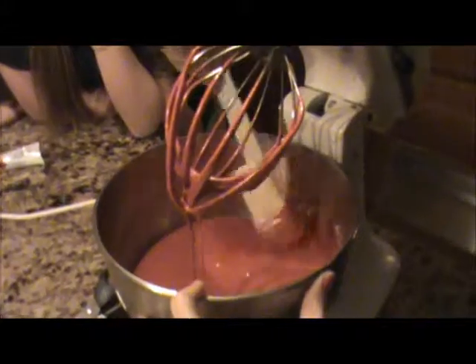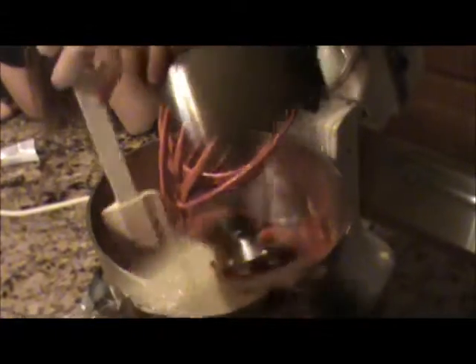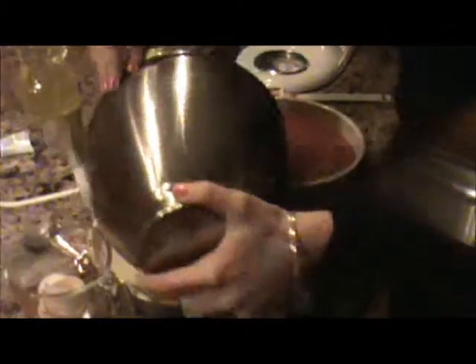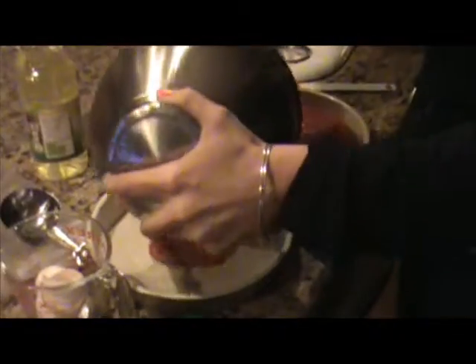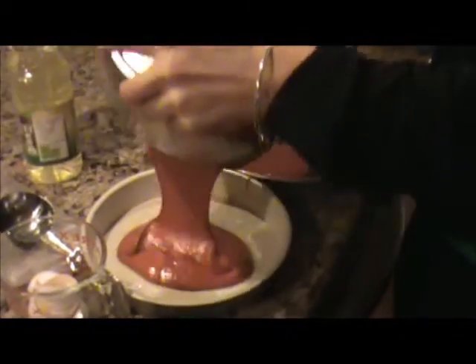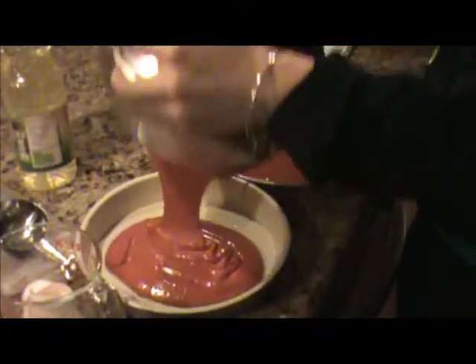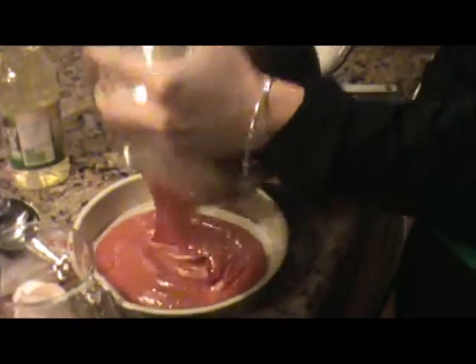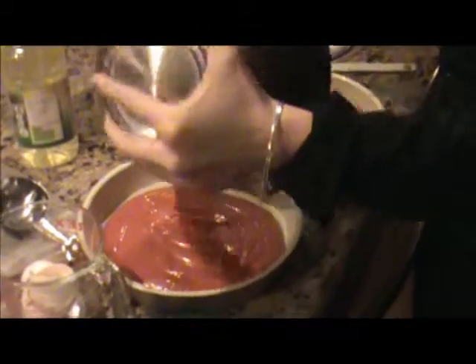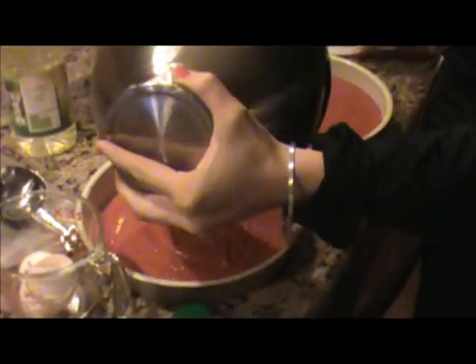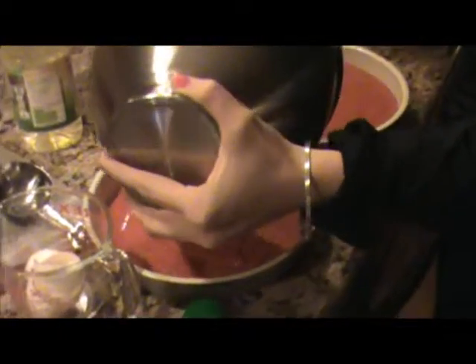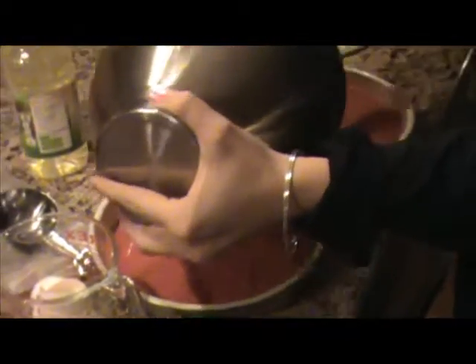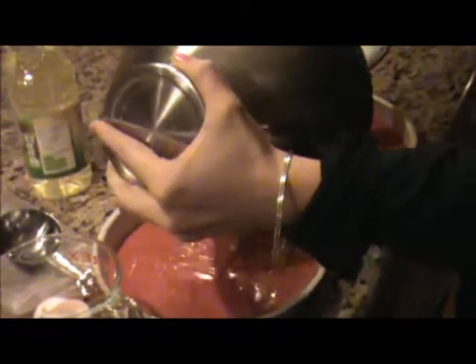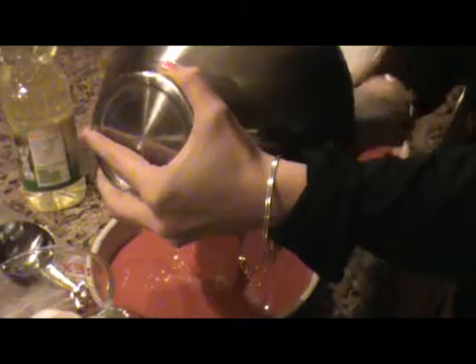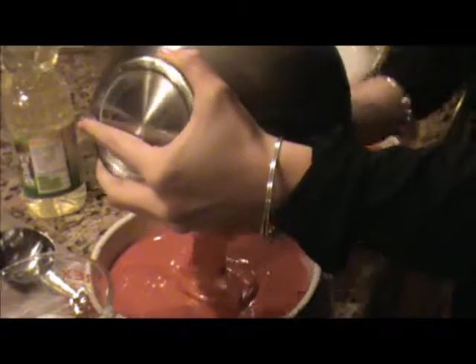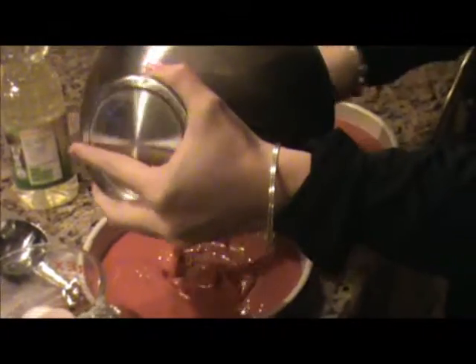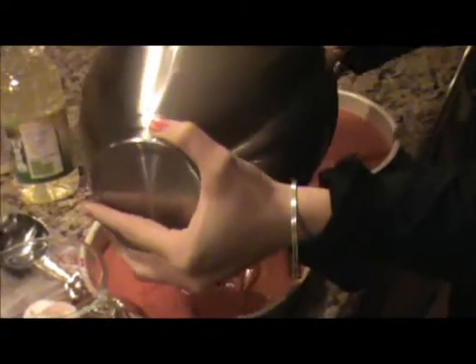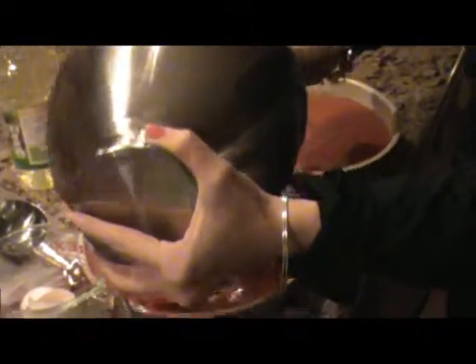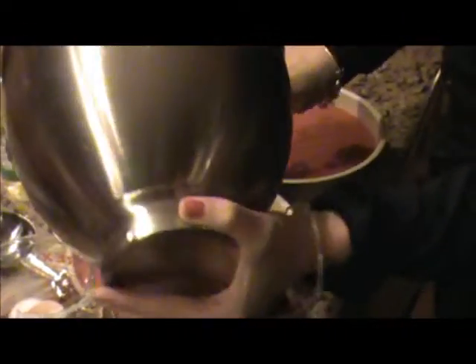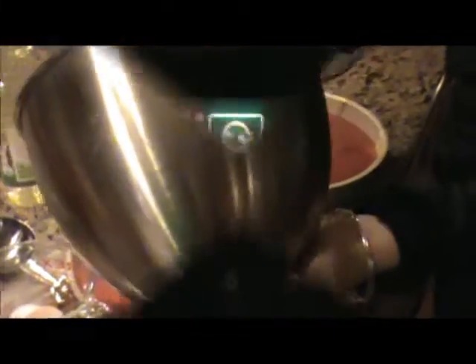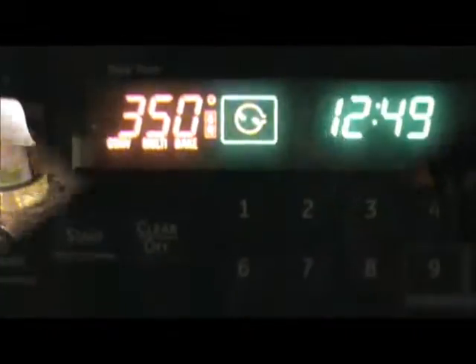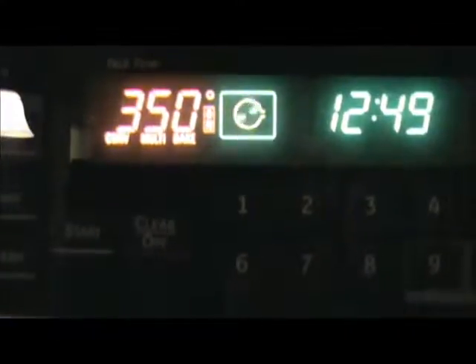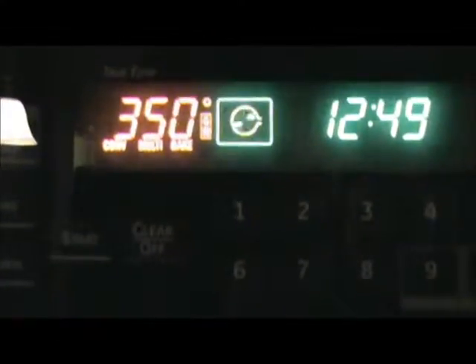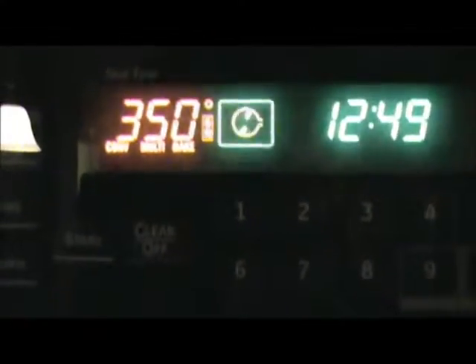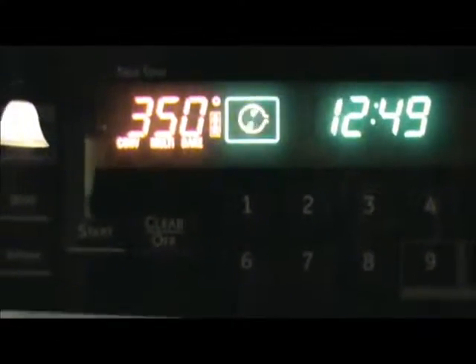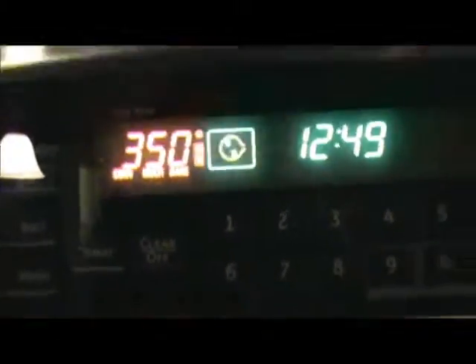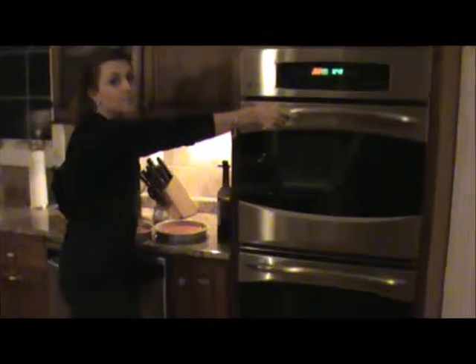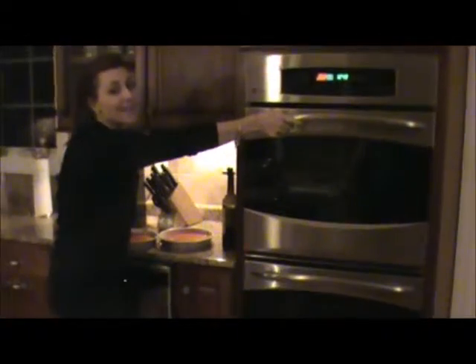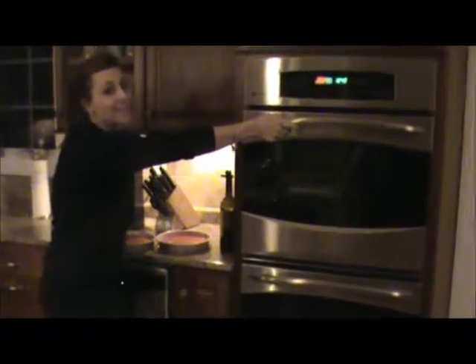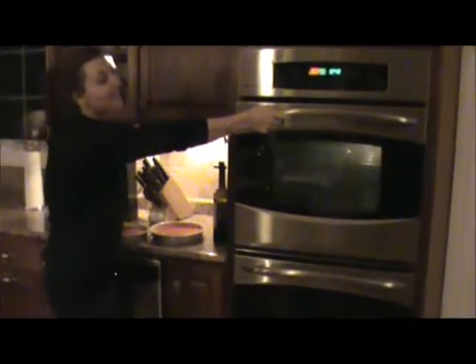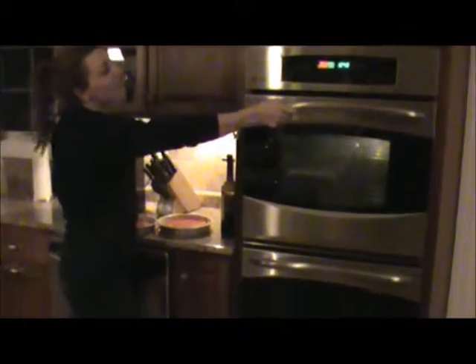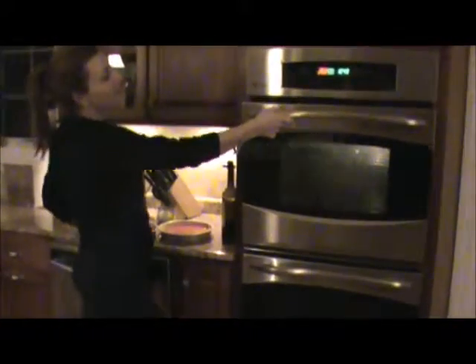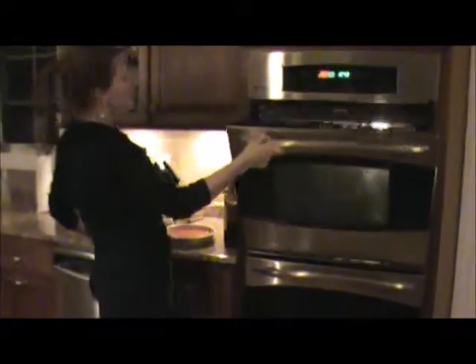You want to make sure it's even so they have the same amount of time to cook, scoop it out, whatever. Now that it's preheated, you can put it in the oven.